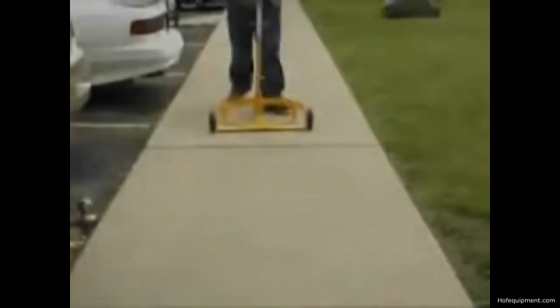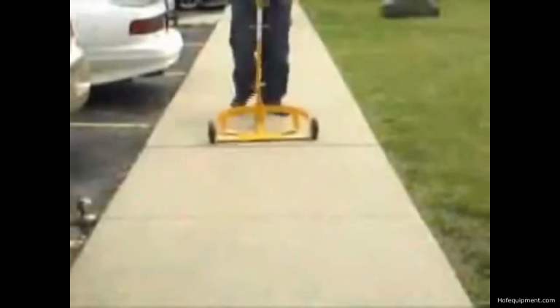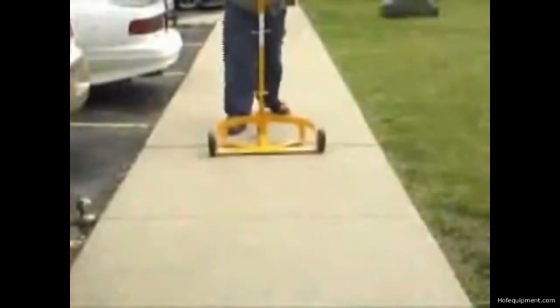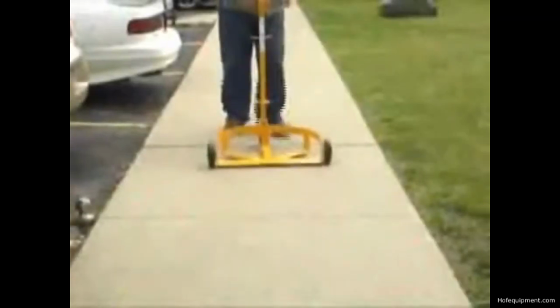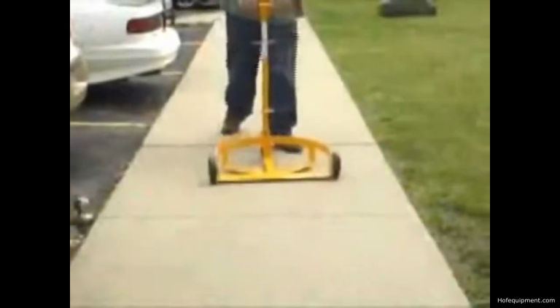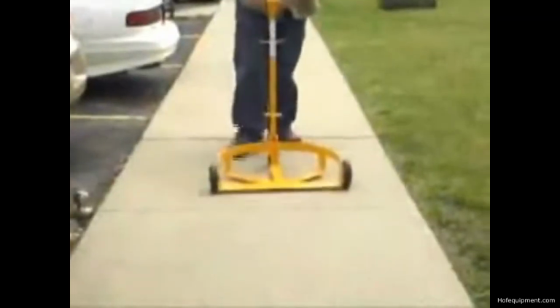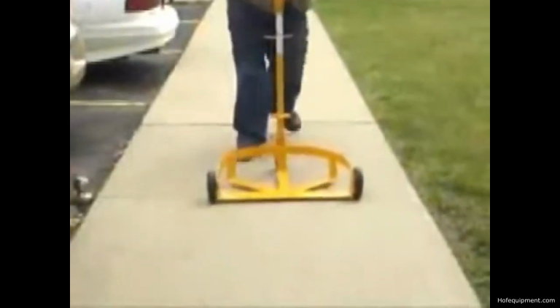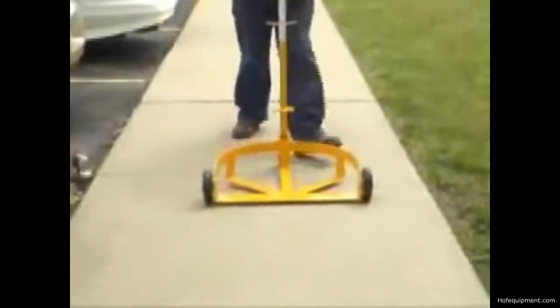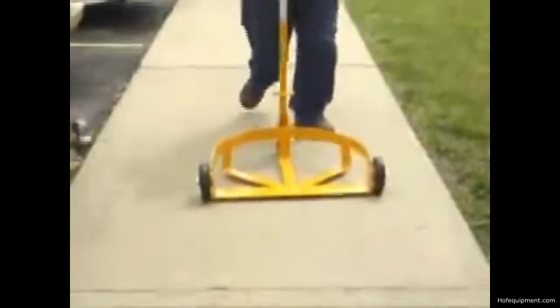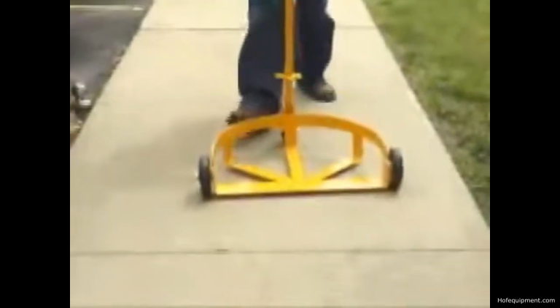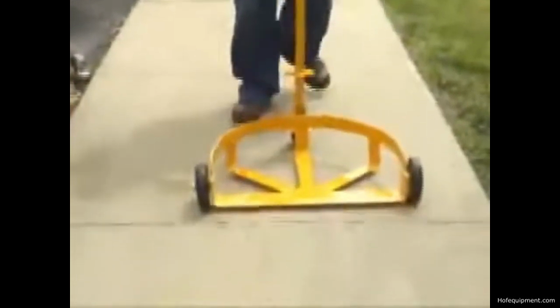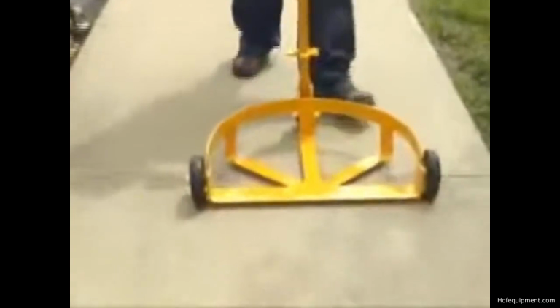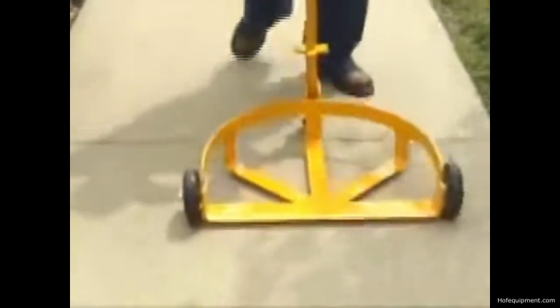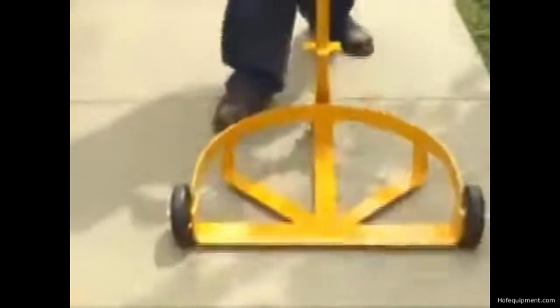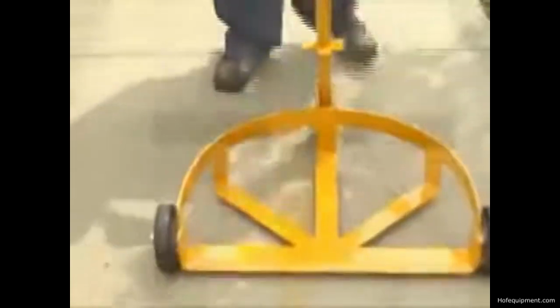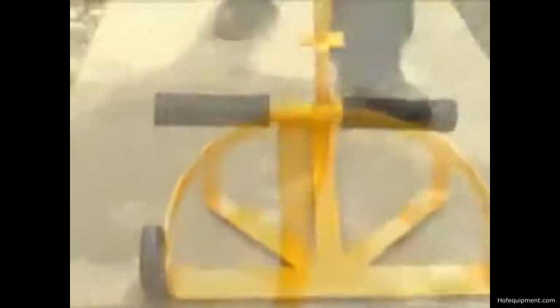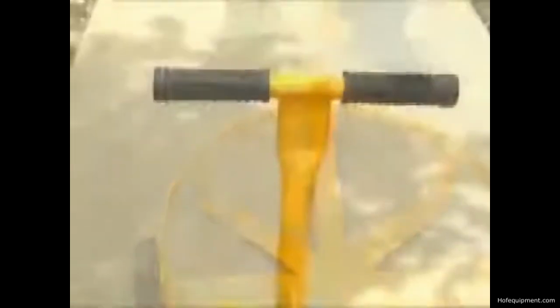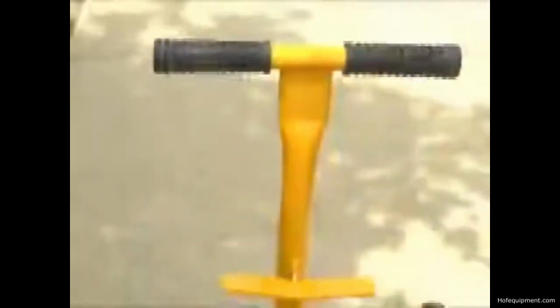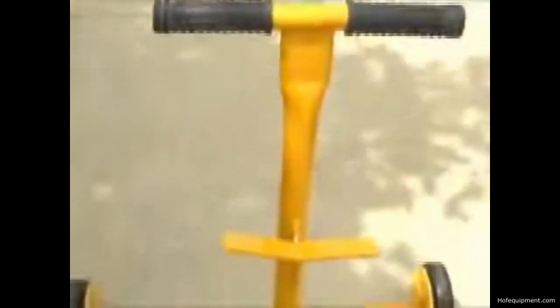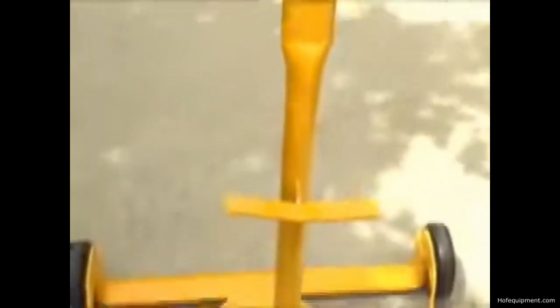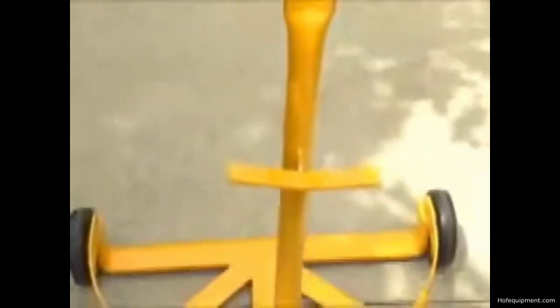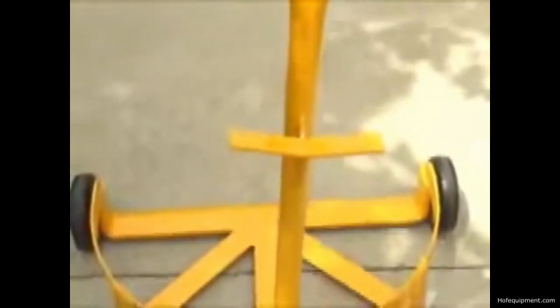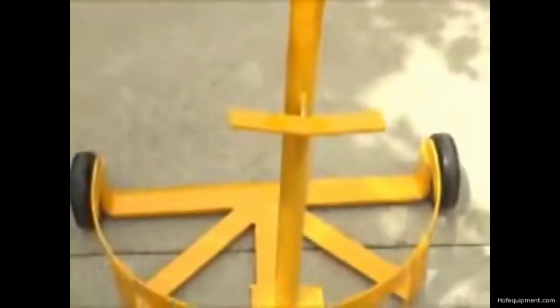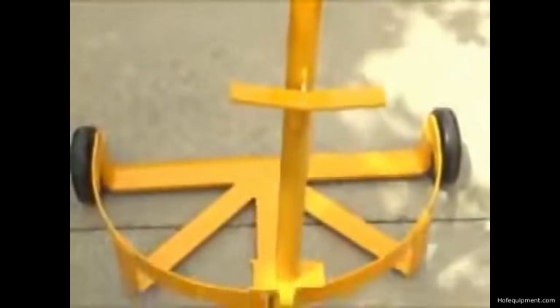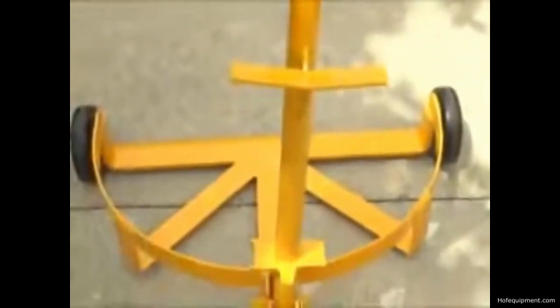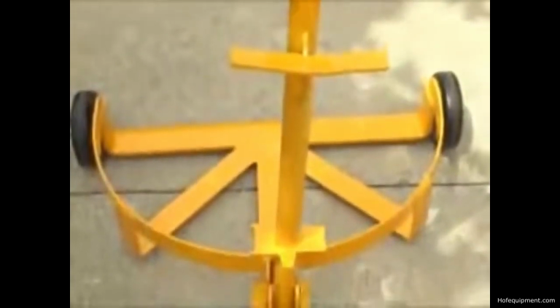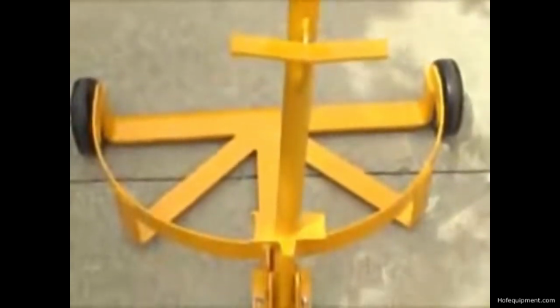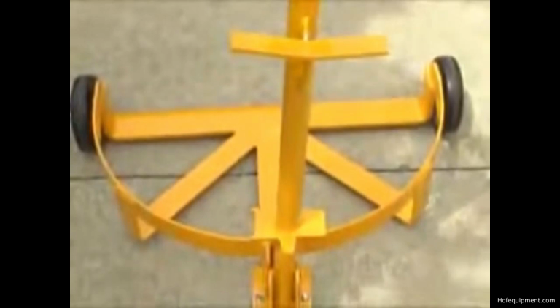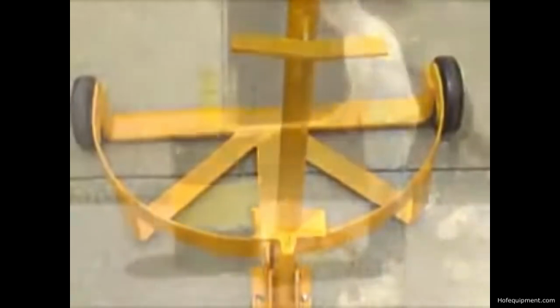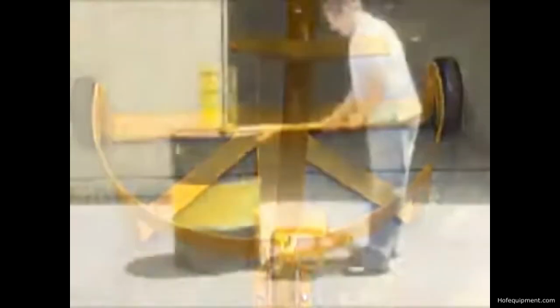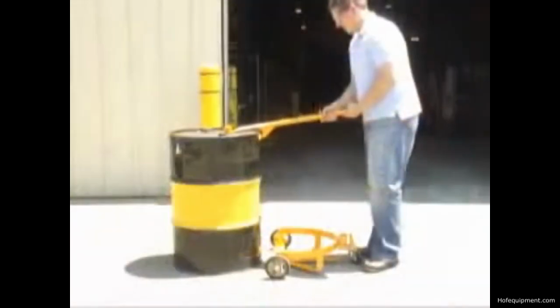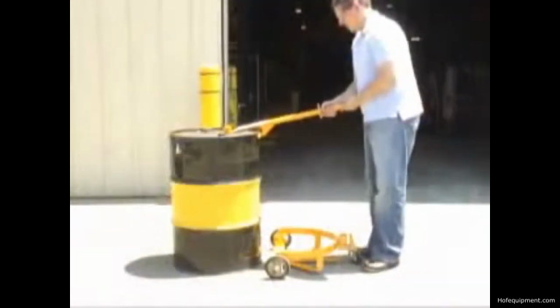The Low Profile Drum Caddy is designed to reduce injuries caused by manually lifting and moving drums. Units are constructed of steel with an attractive yellow painted finish.